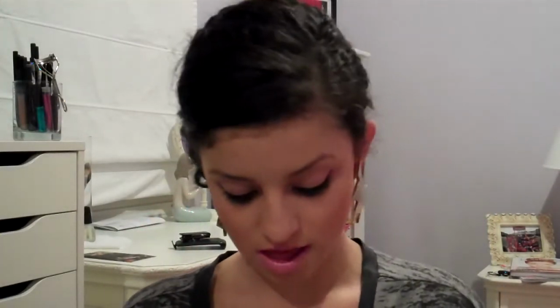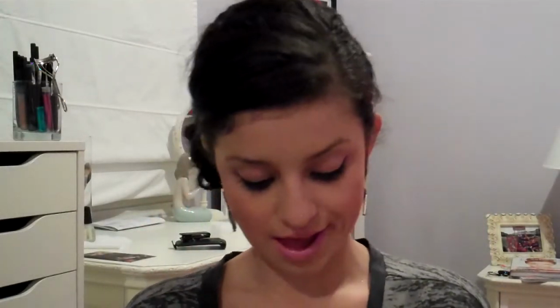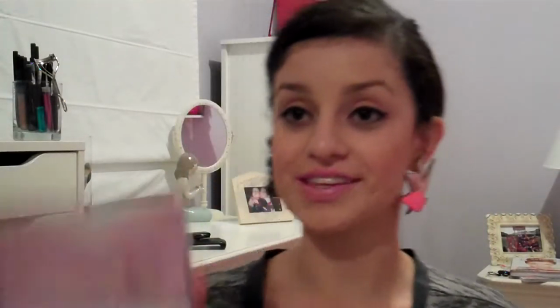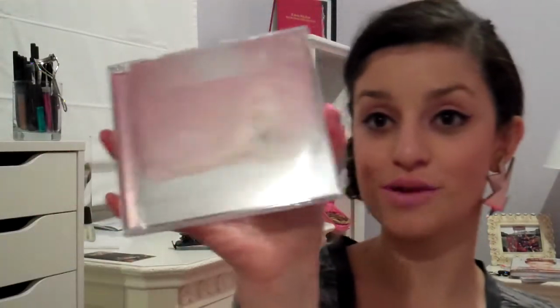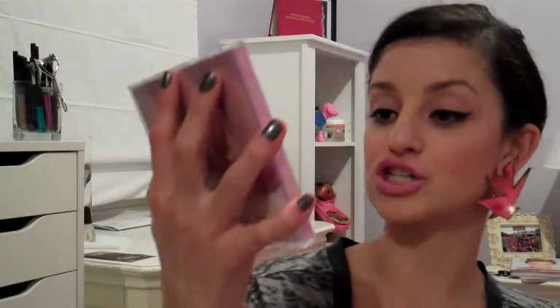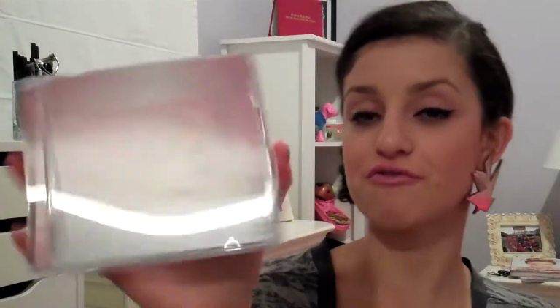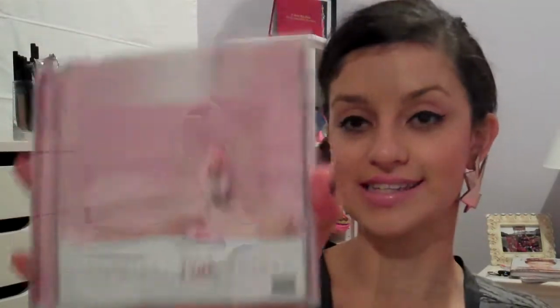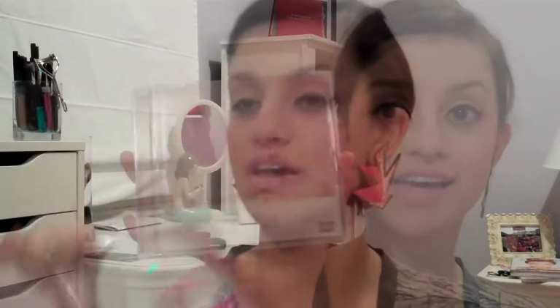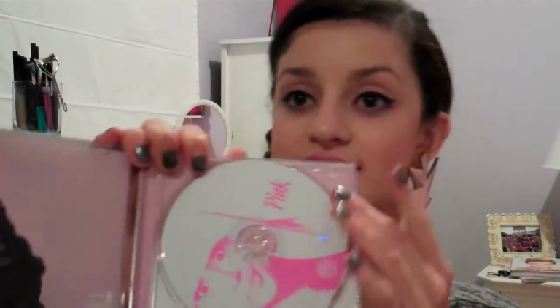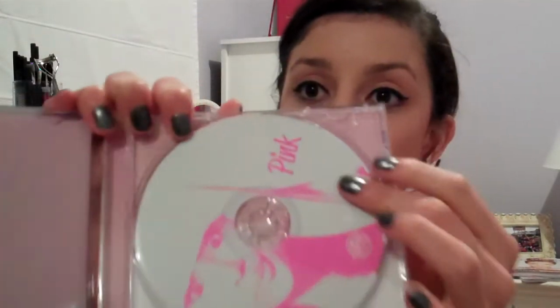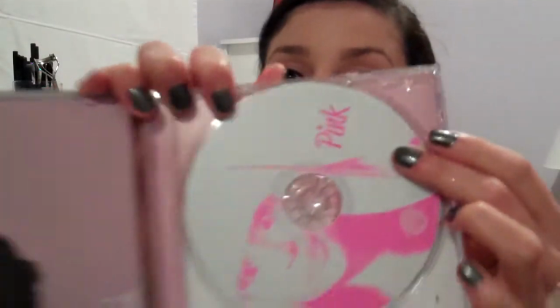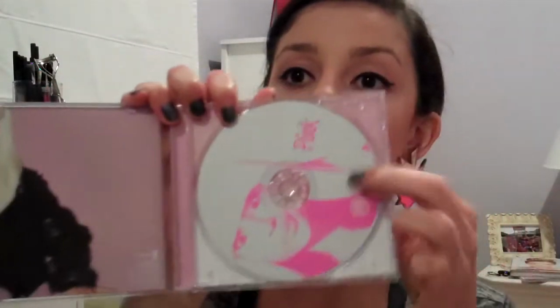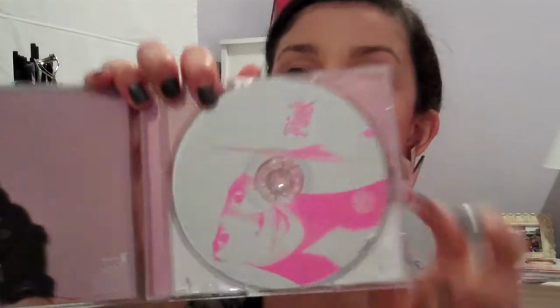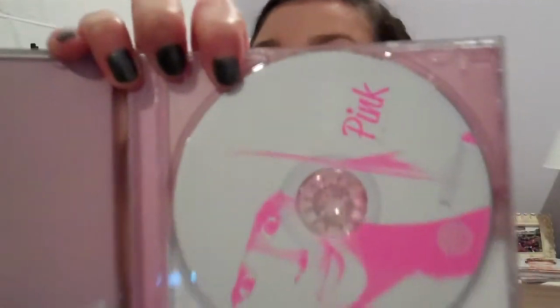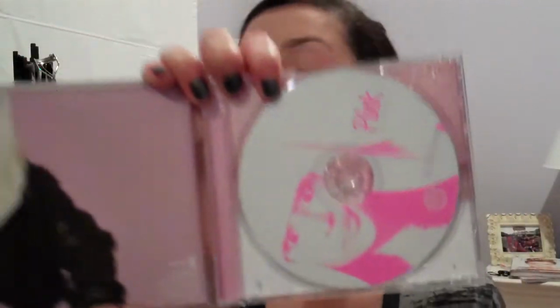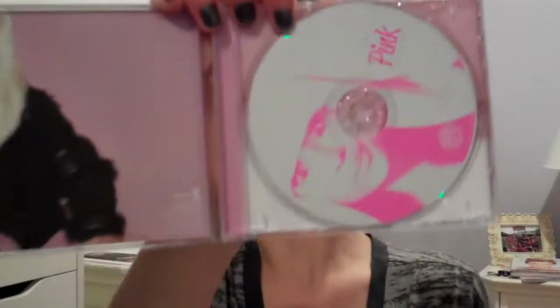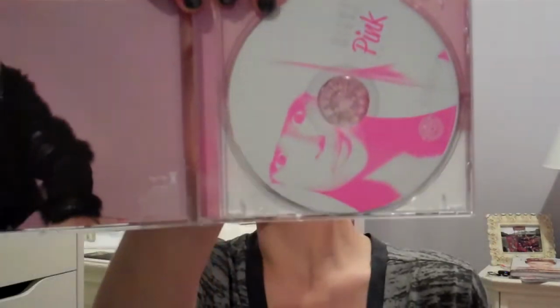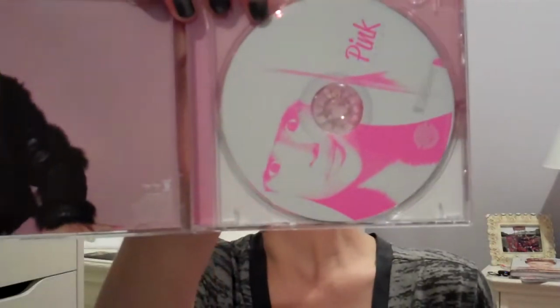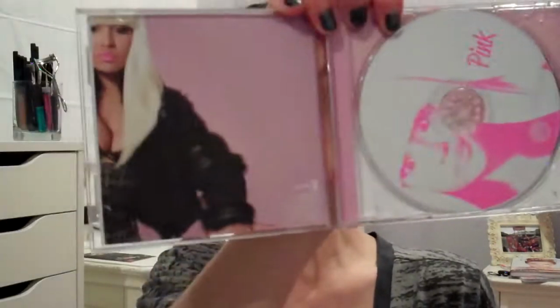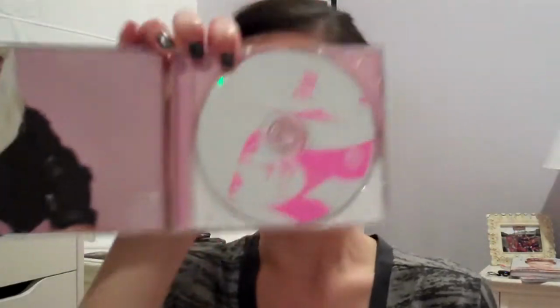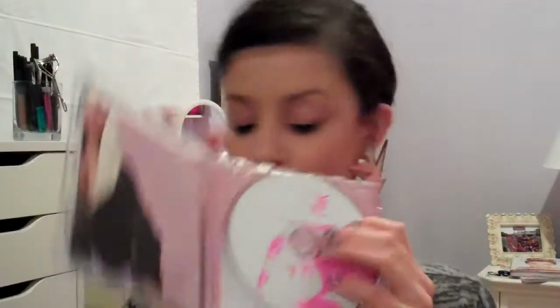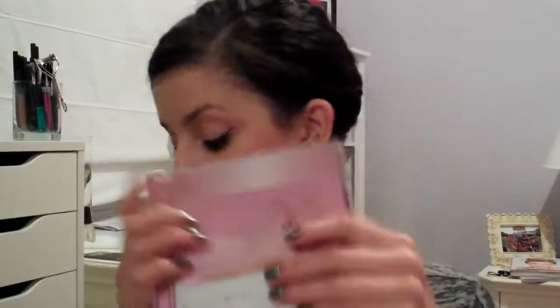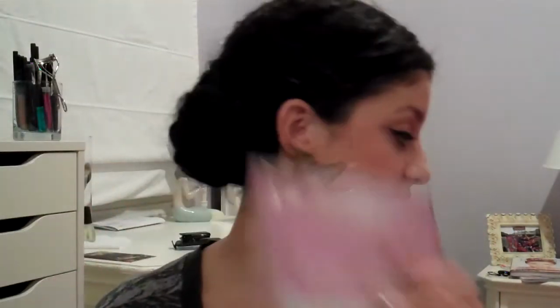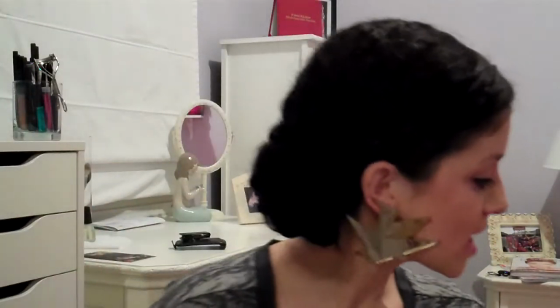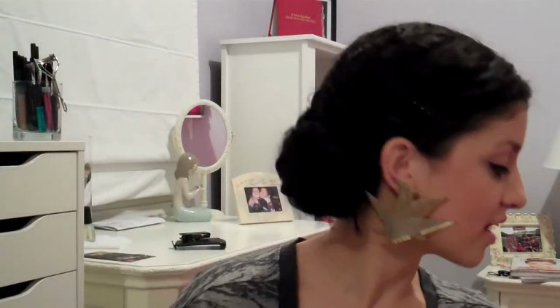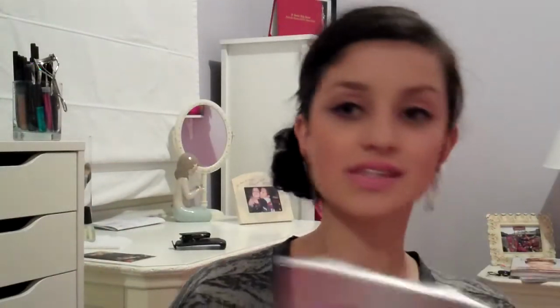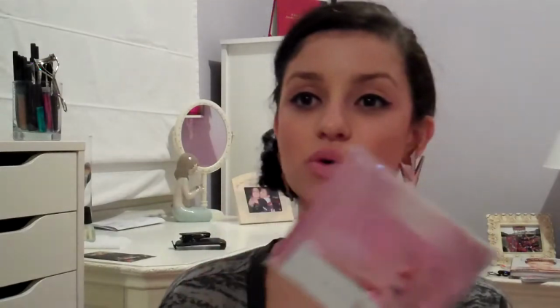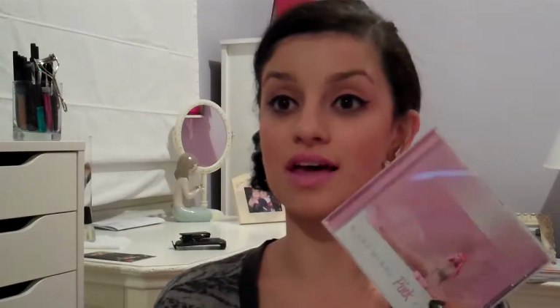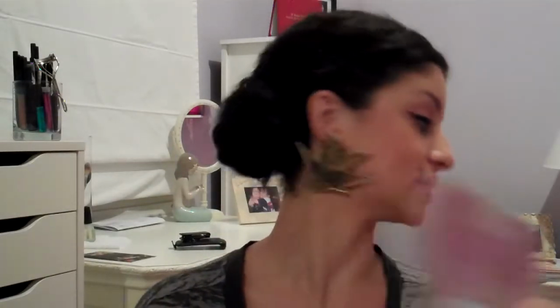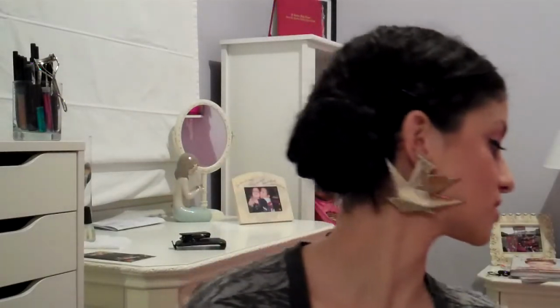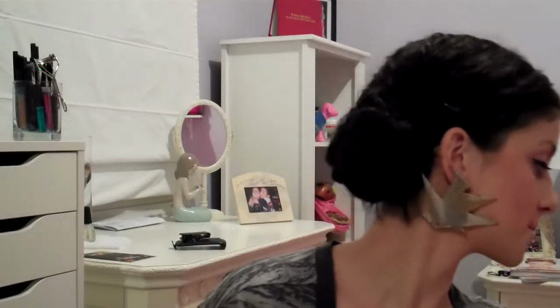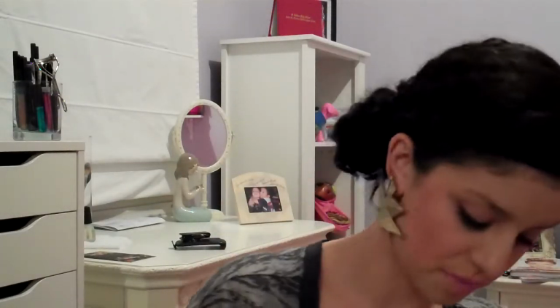I also bought the Nicki Minaj Pink Friday CD. I love the inside — if you look at her CD it is so Barbie inspired. The CD was $11.99, so not too bad.